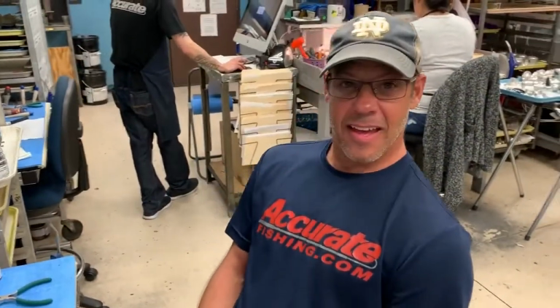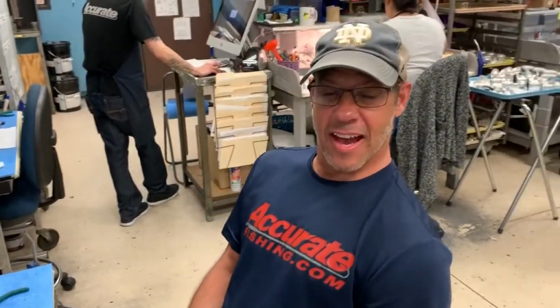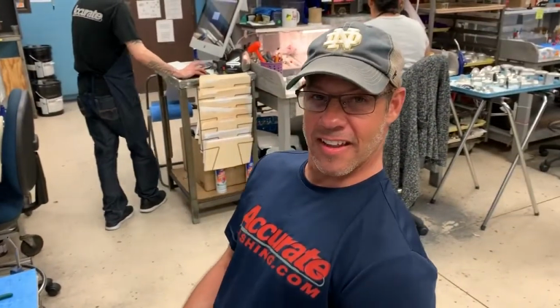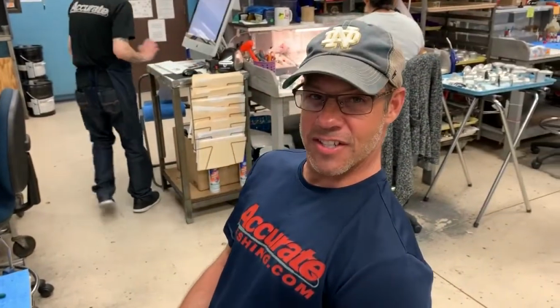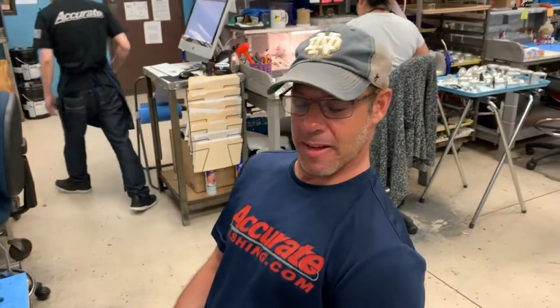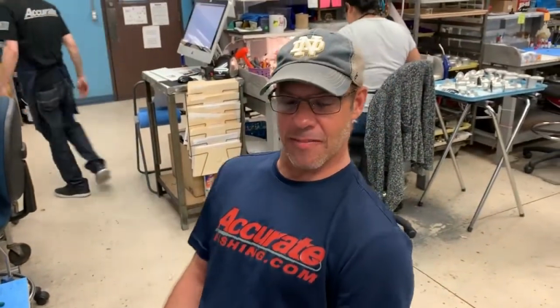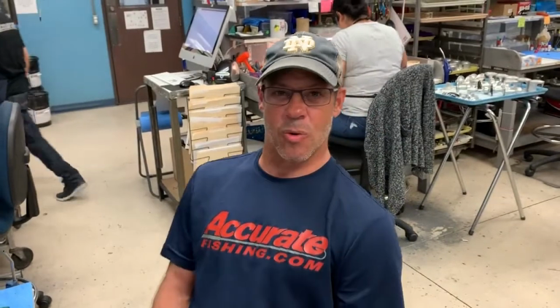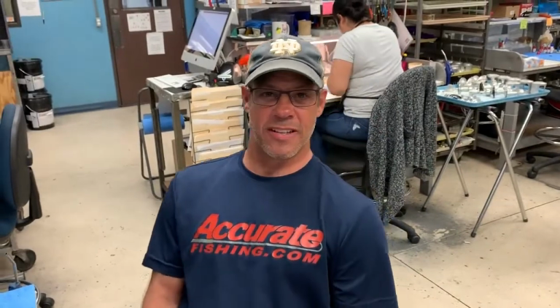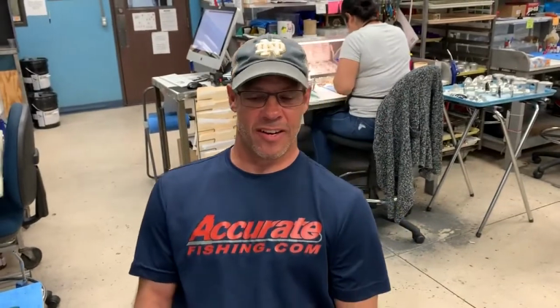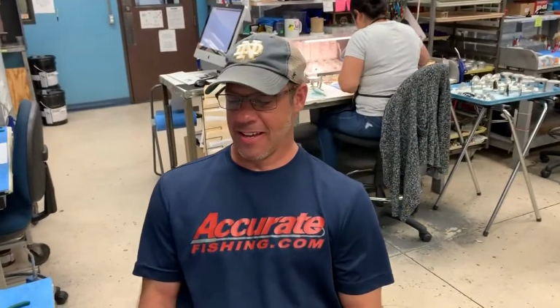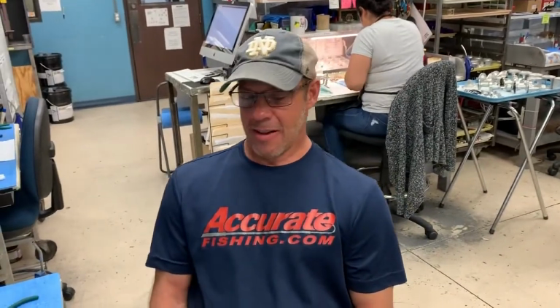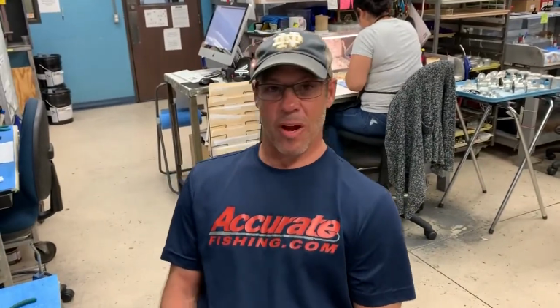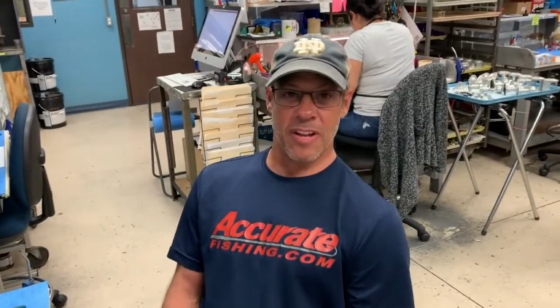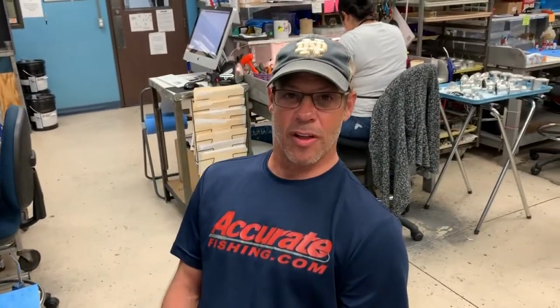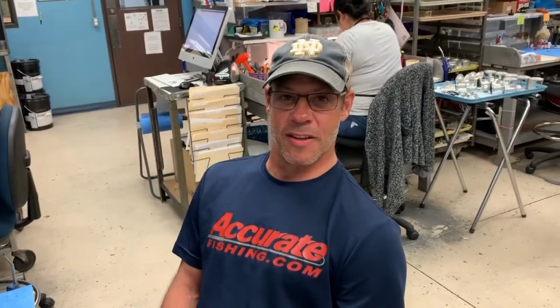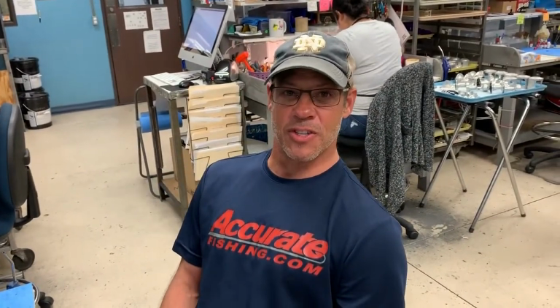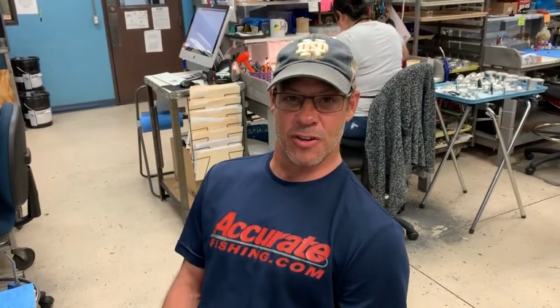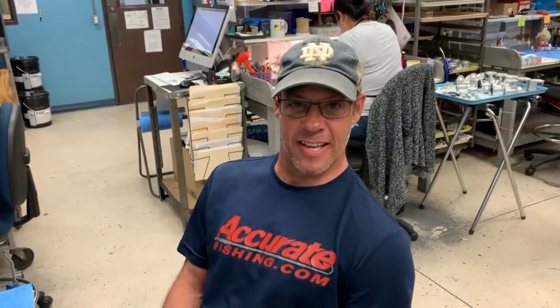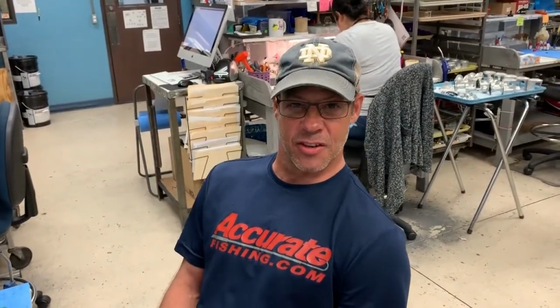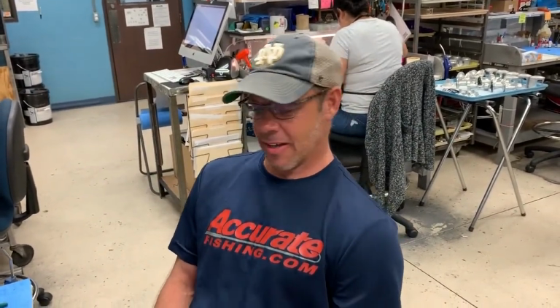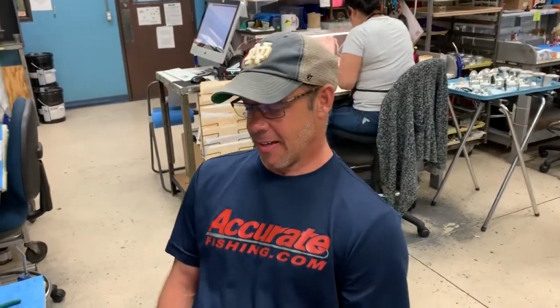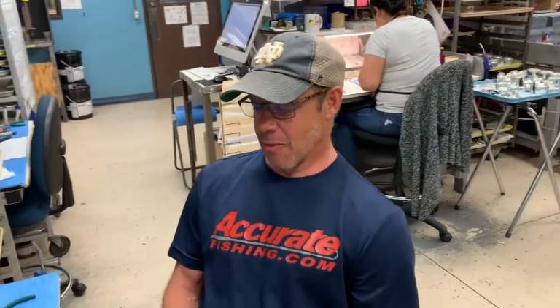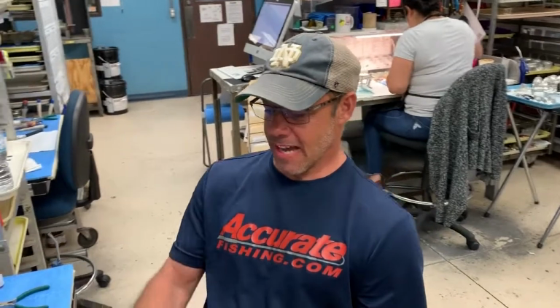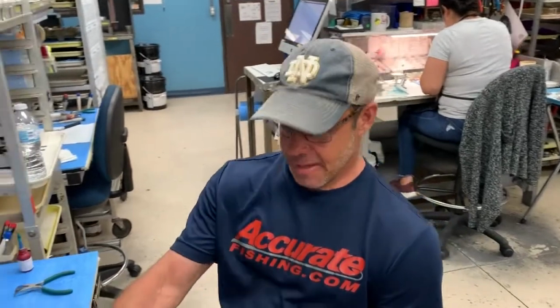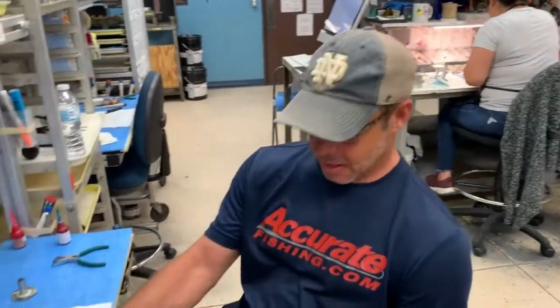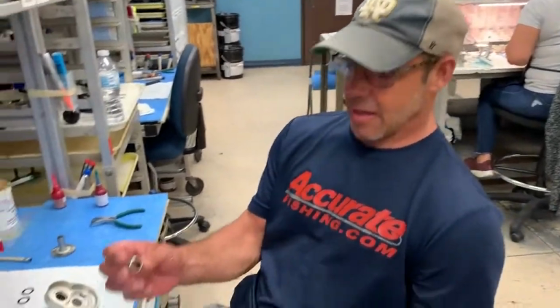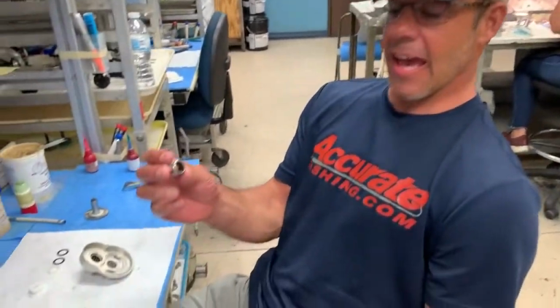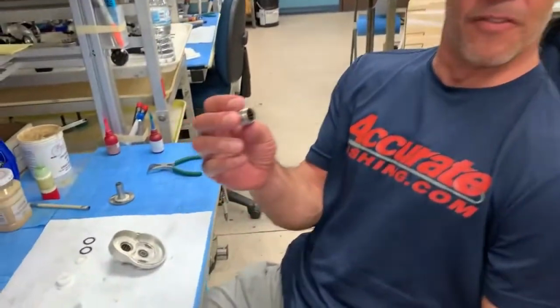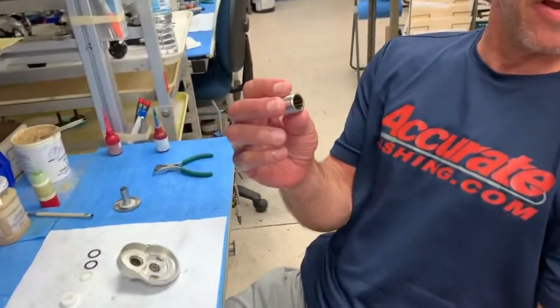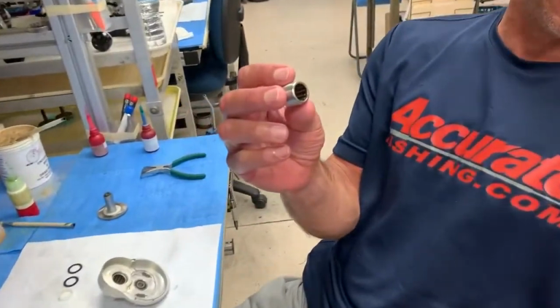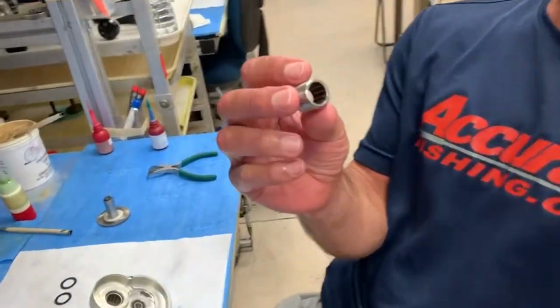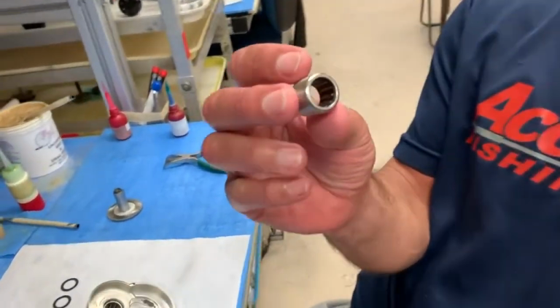Hey guys, it's another segment of the quarantine series. By the way, we're going to be doing more of these in the future, so stay tuned. Today we're going to be talking about the anti-adverse bearing, the ARB bearing.